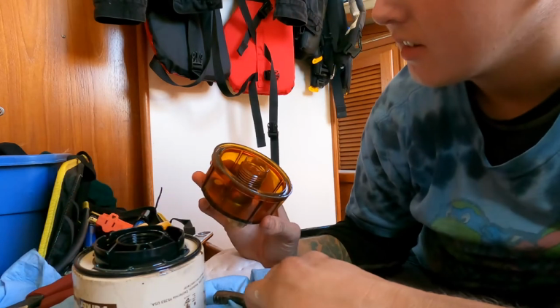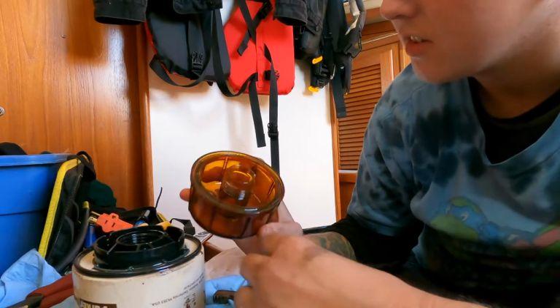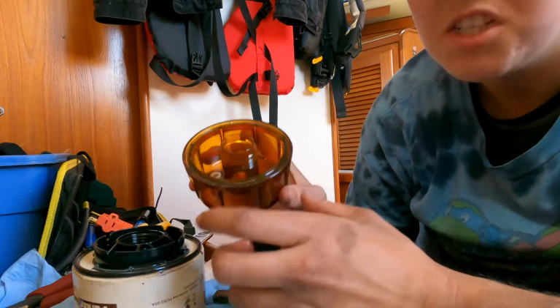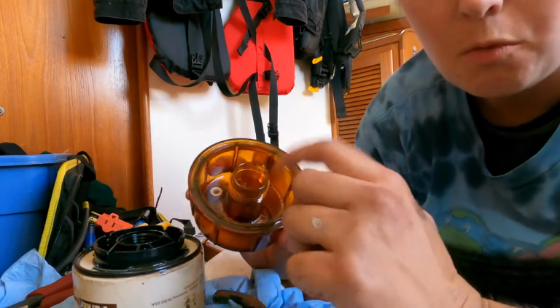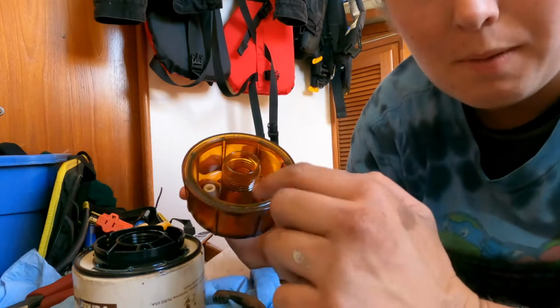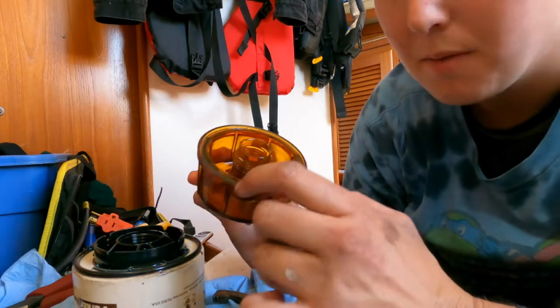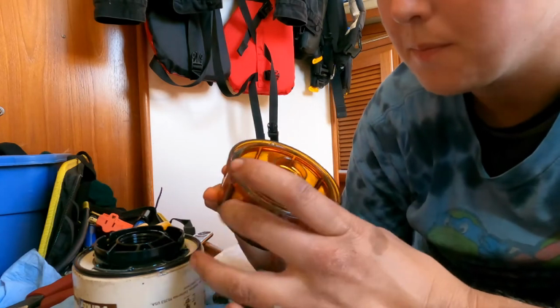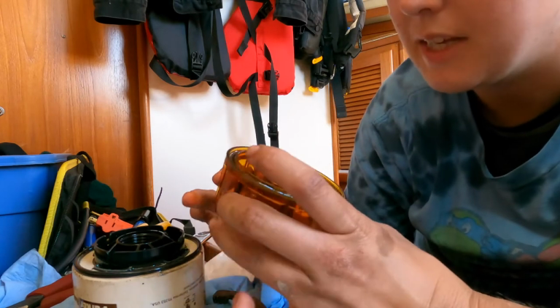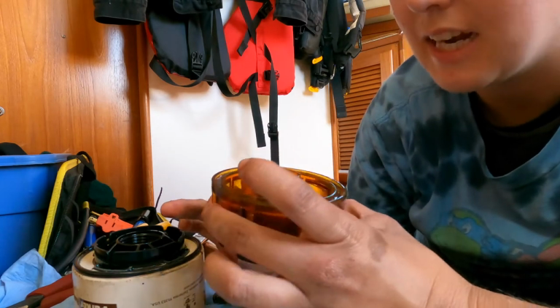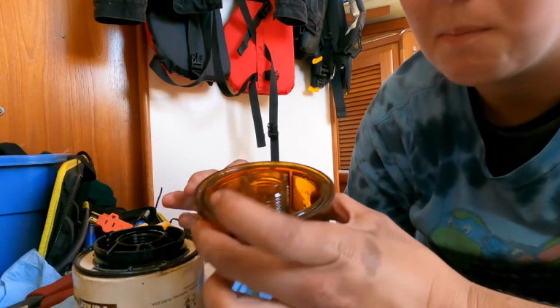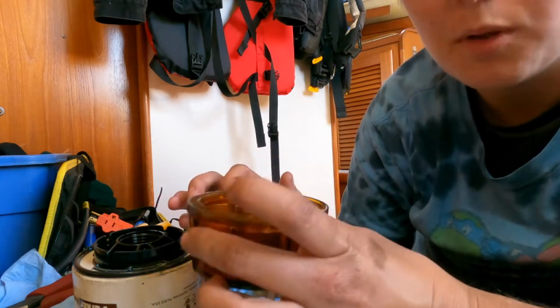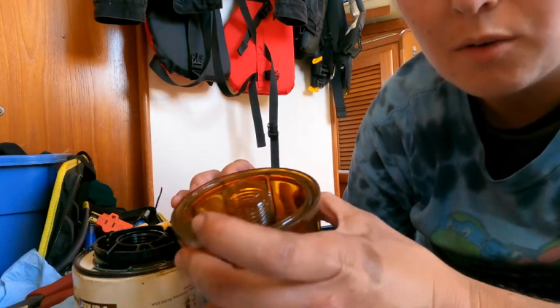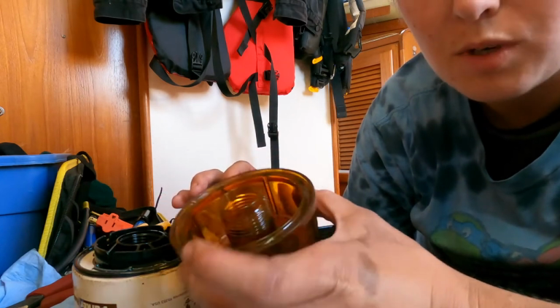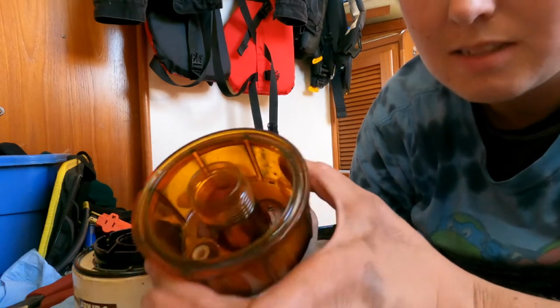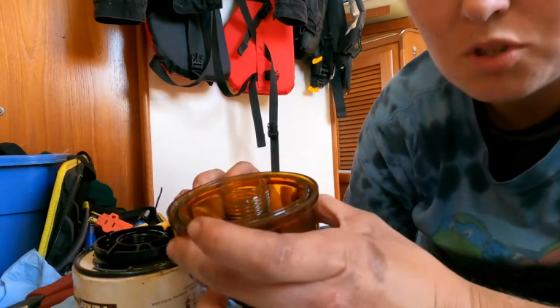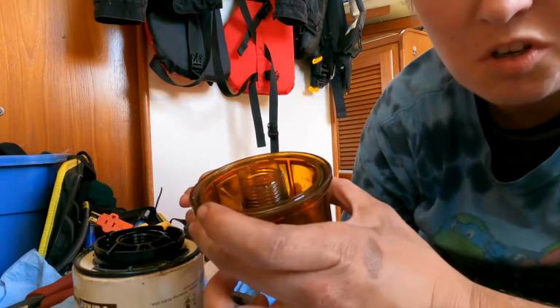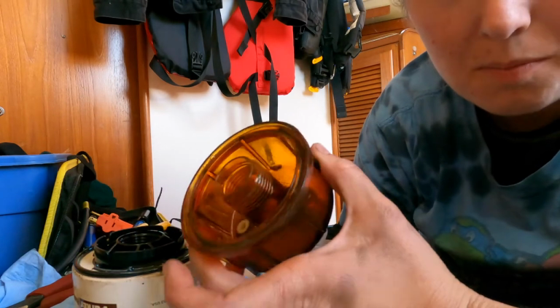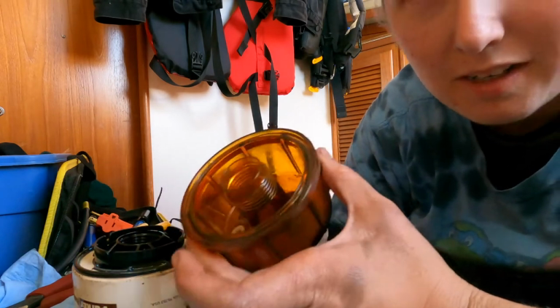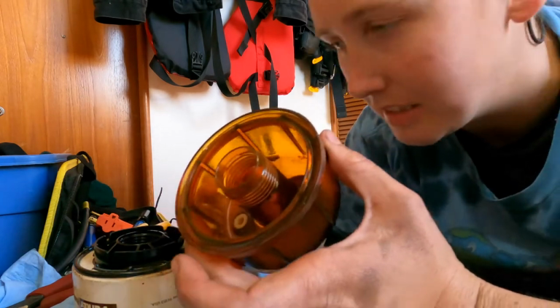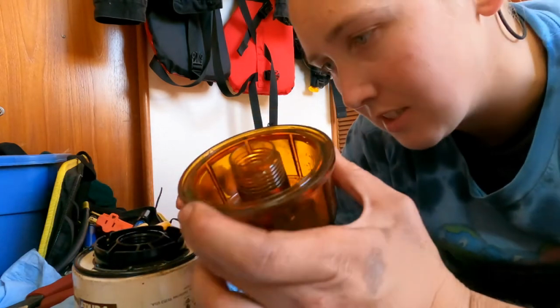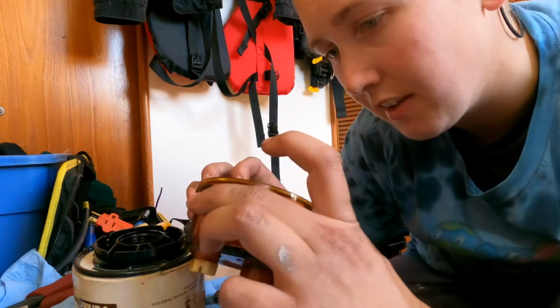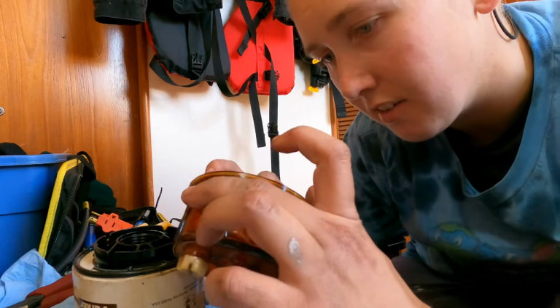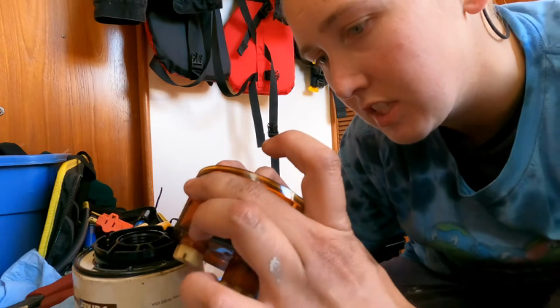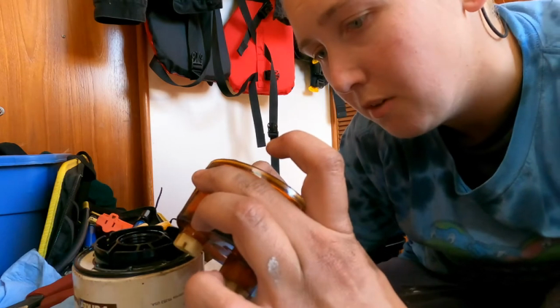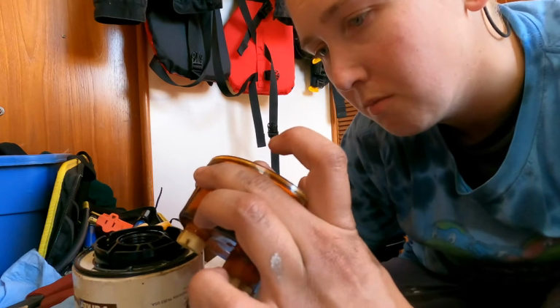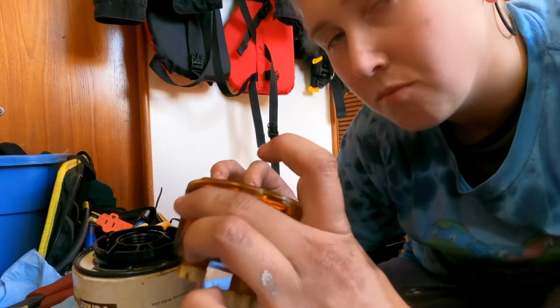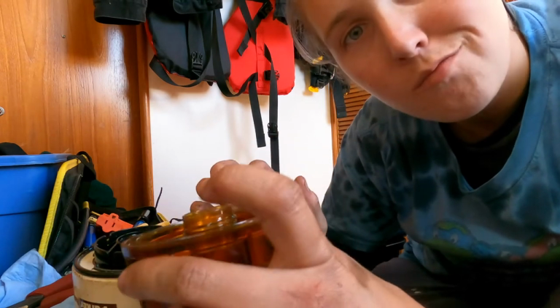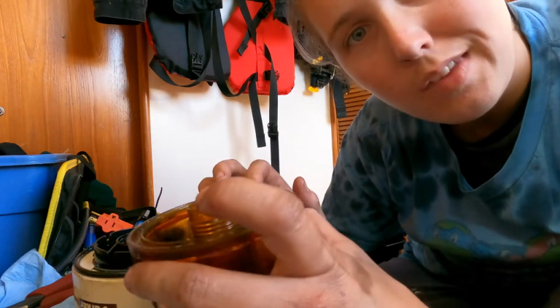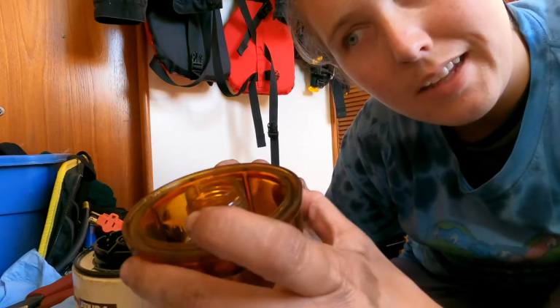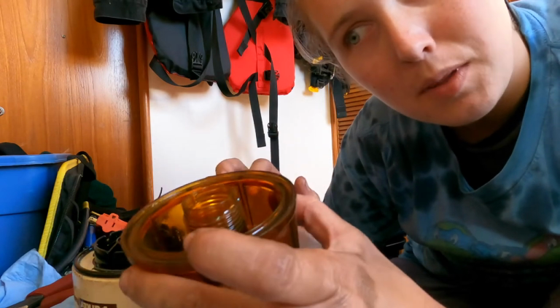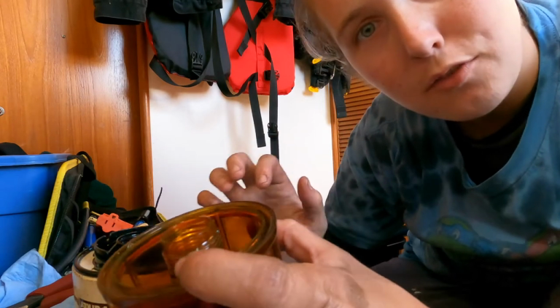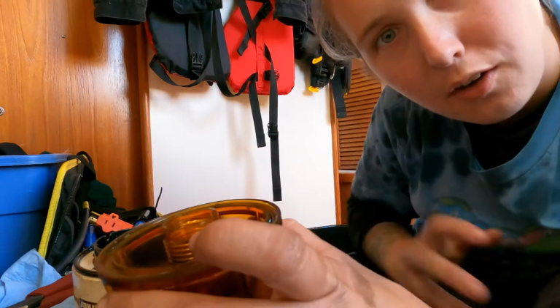I'm just gonna wipe the inside of the bowl out, then put a little bit of diesel in there and rinse it out. And then put the new filter on.